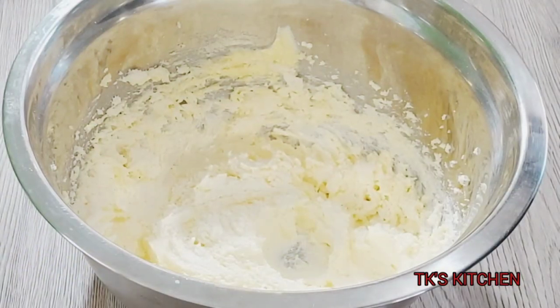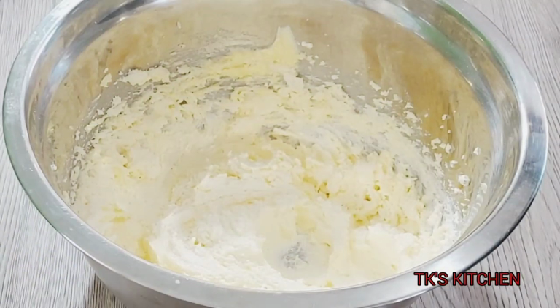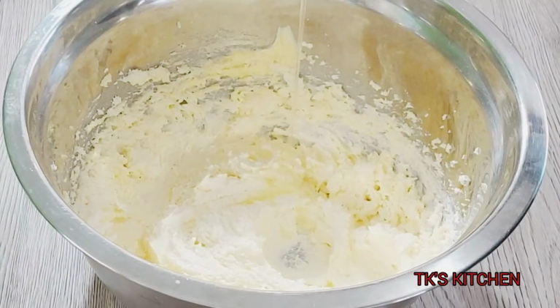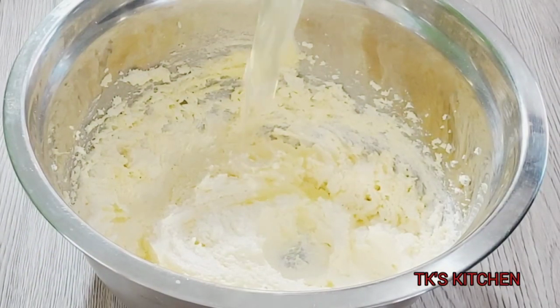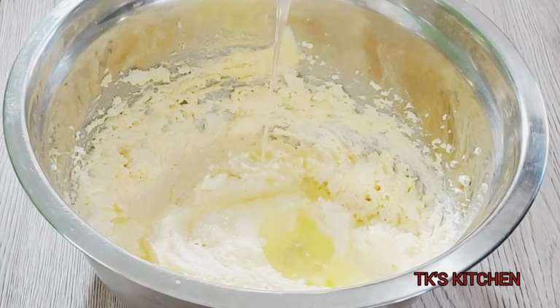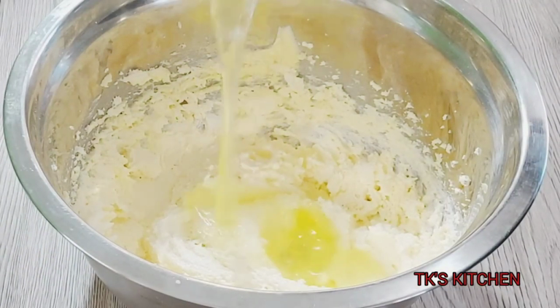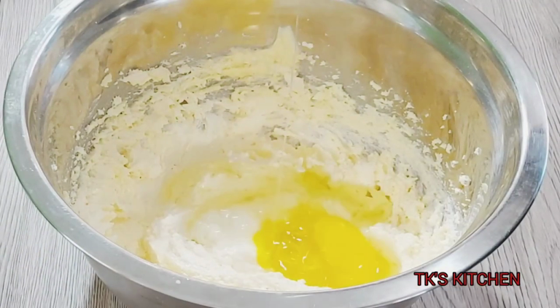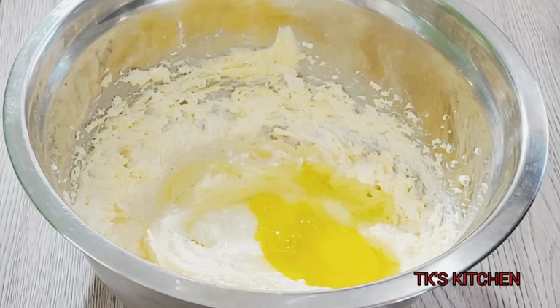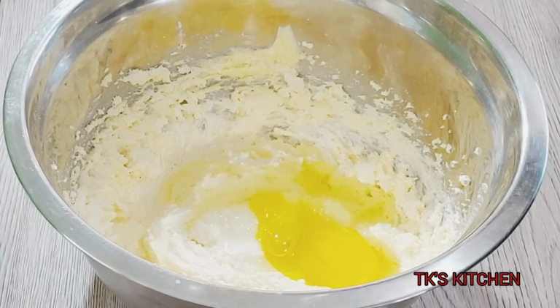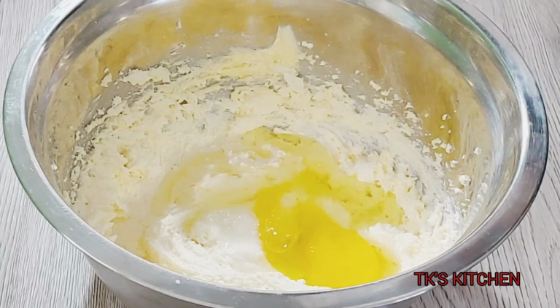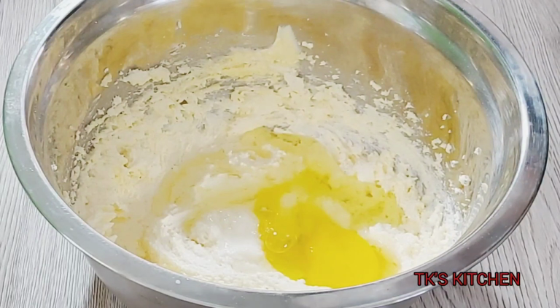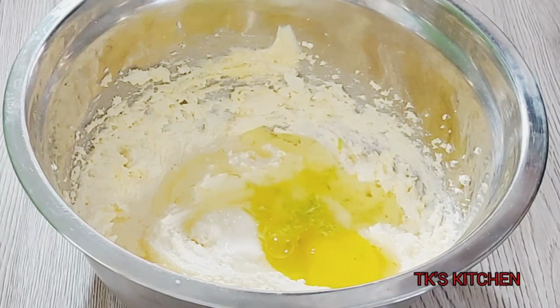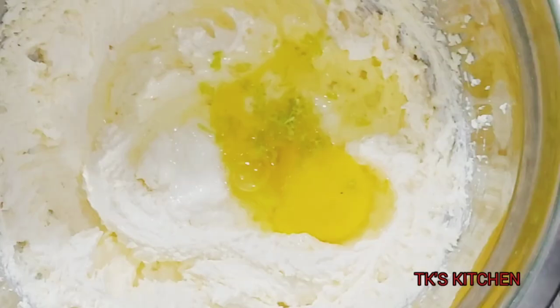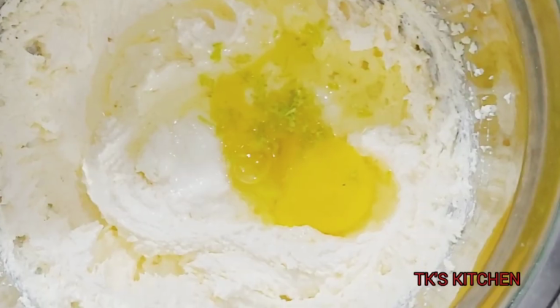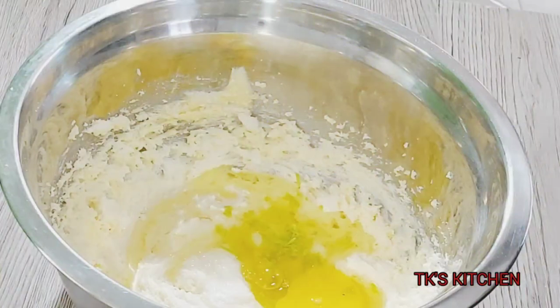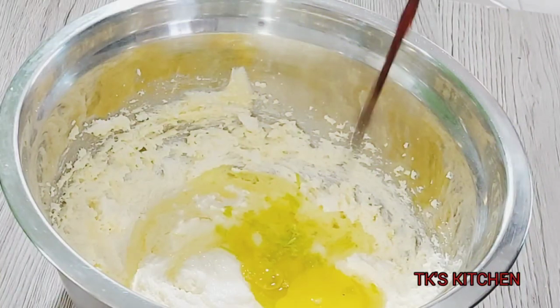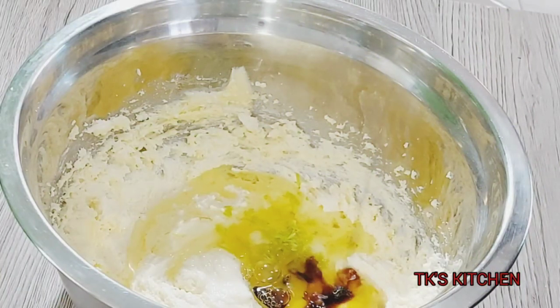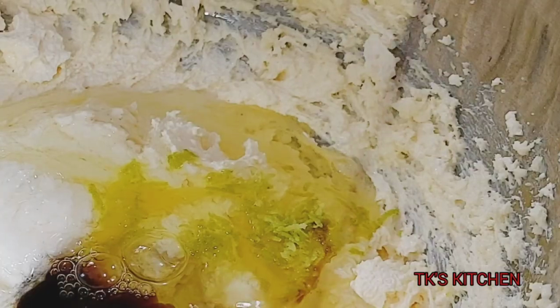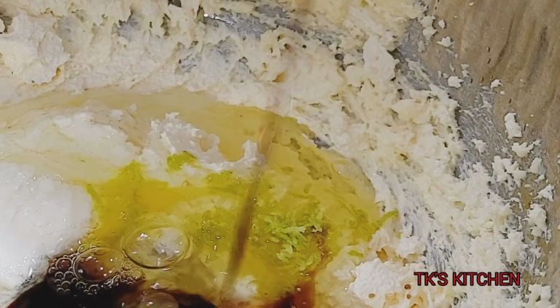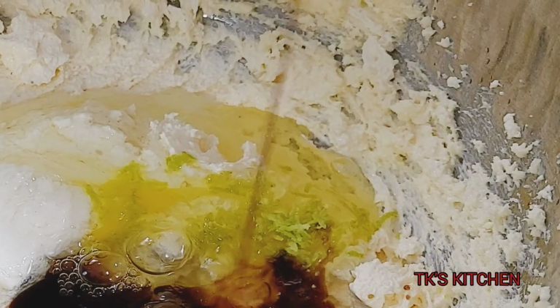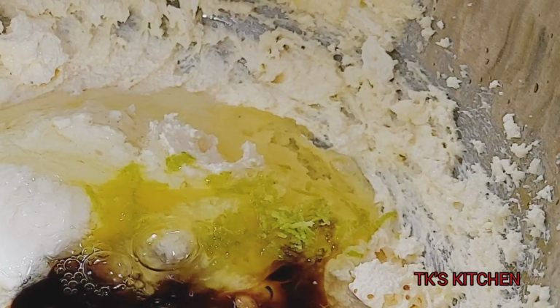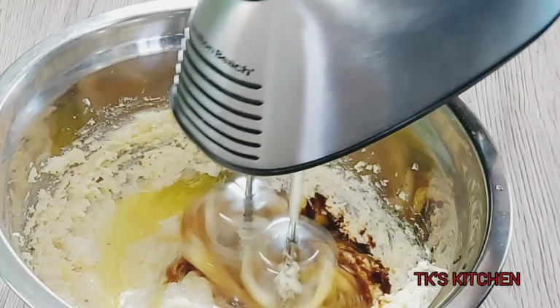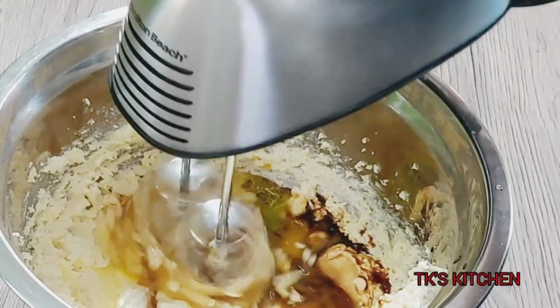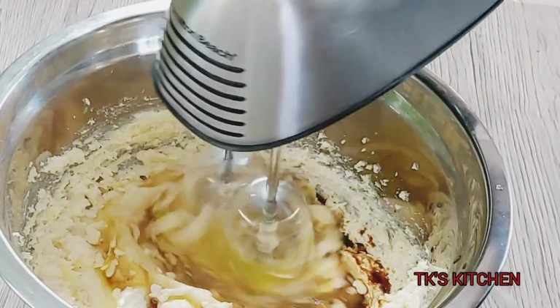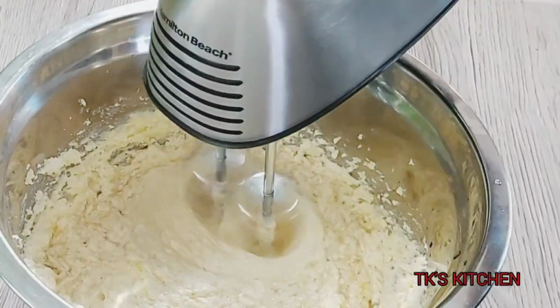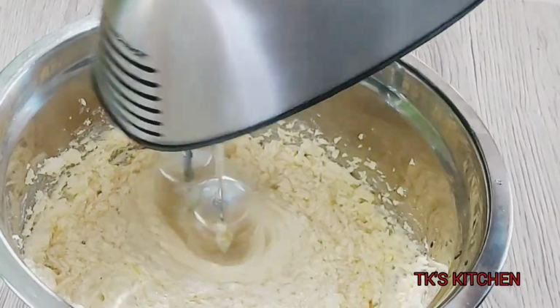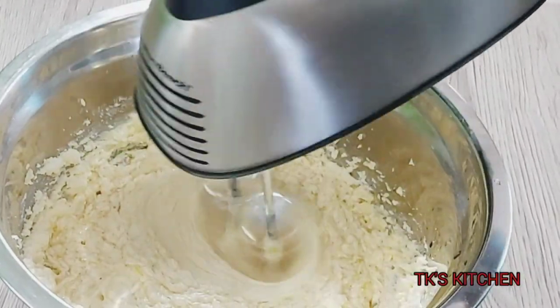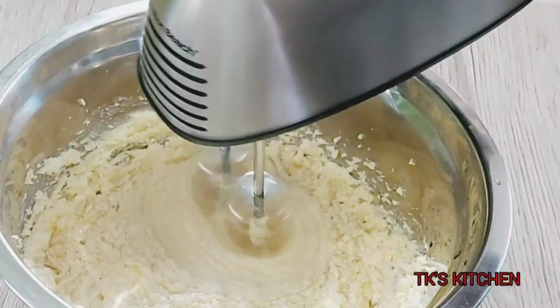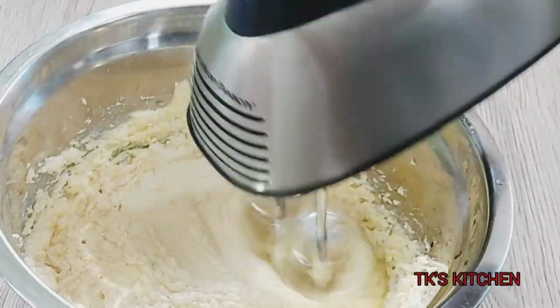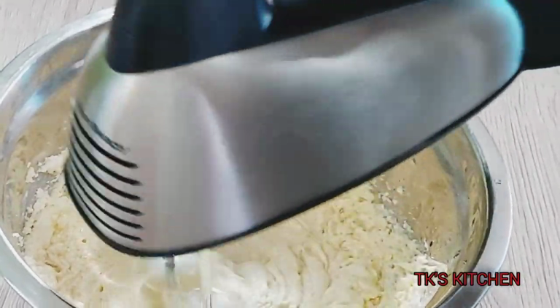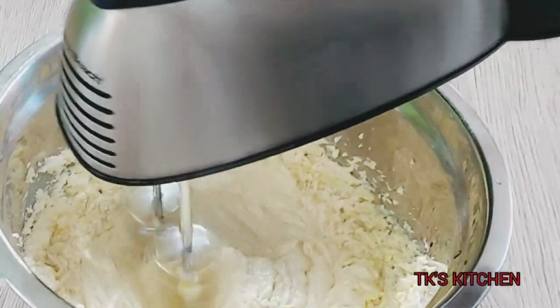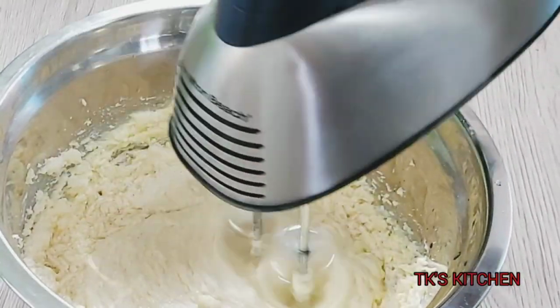I'm satisfied with this texture. I'm gonna go in with my eggs one at a time. I have some lemon zest here — you can use lime zest or vanilla extract. I'm just gonna keep beating and add in my eggs one by one.